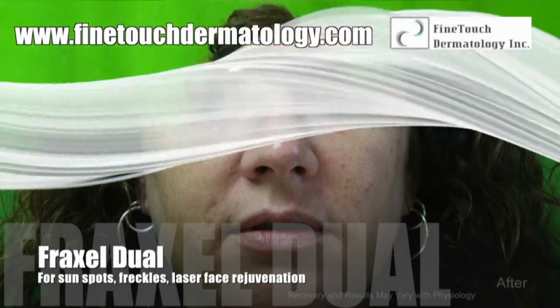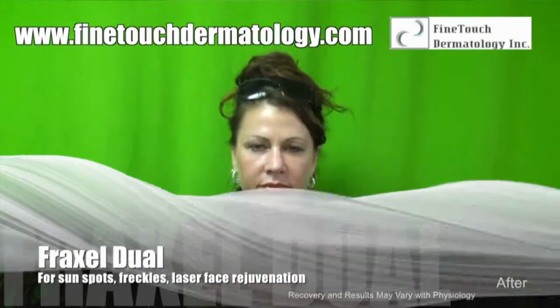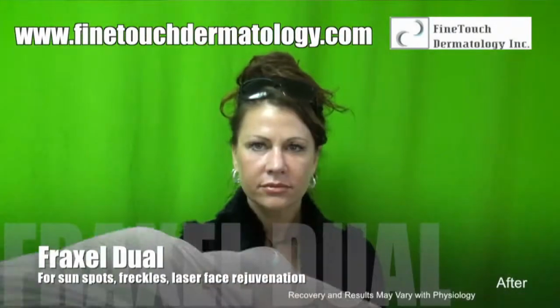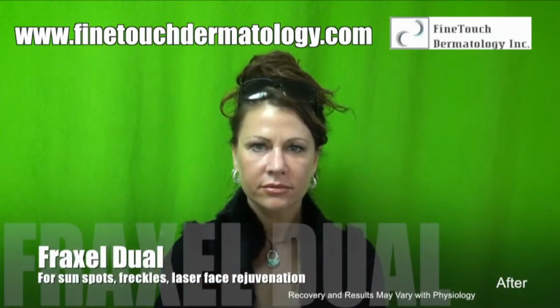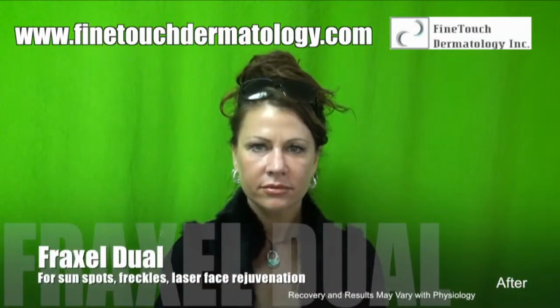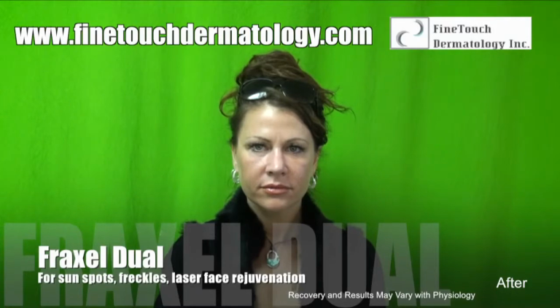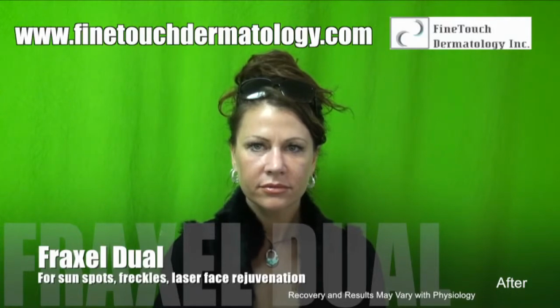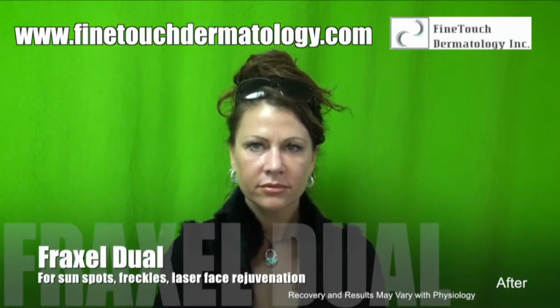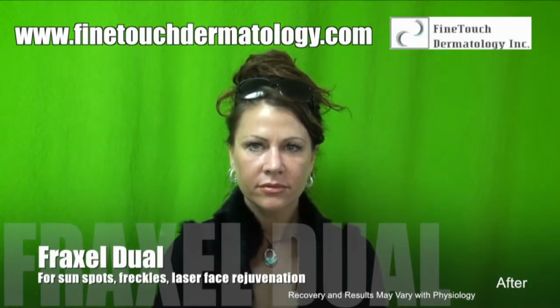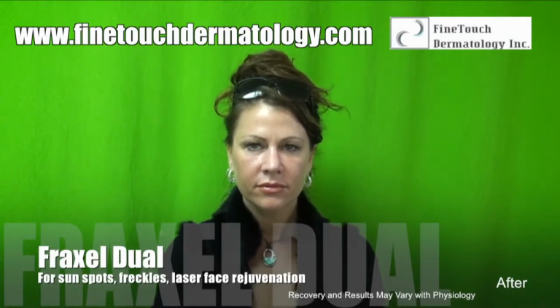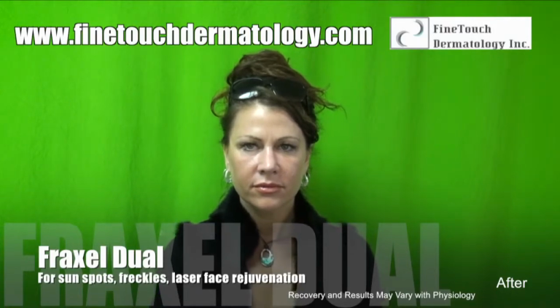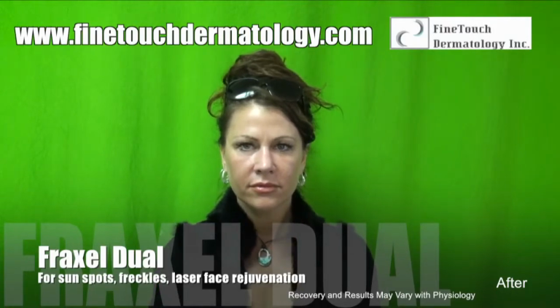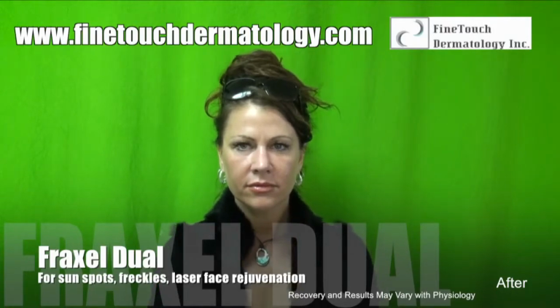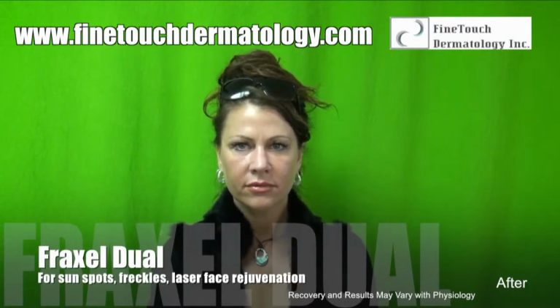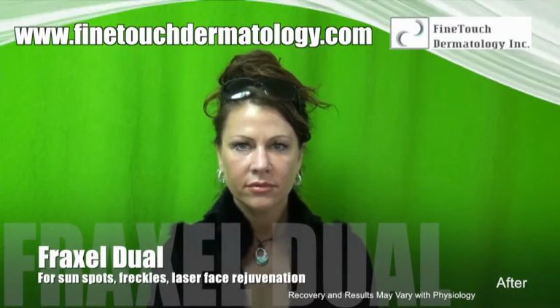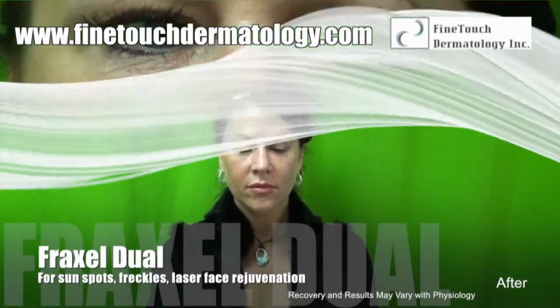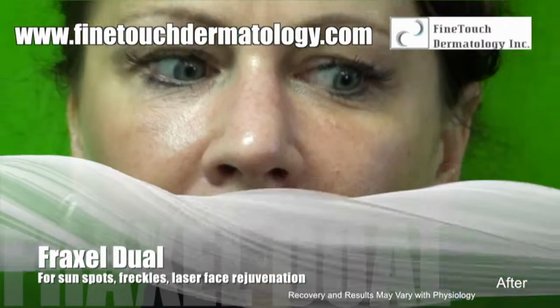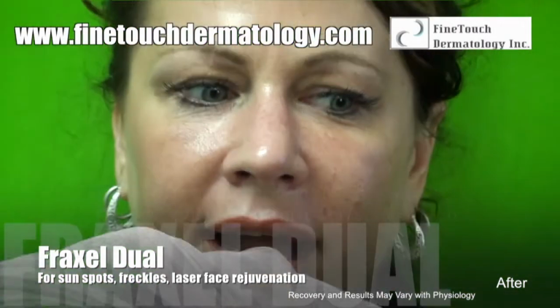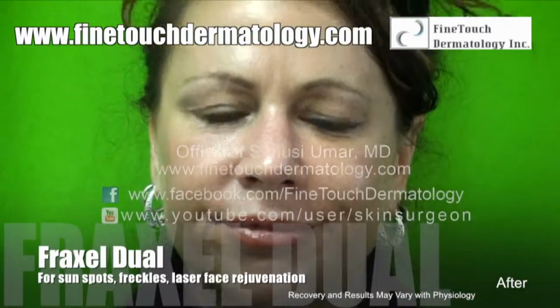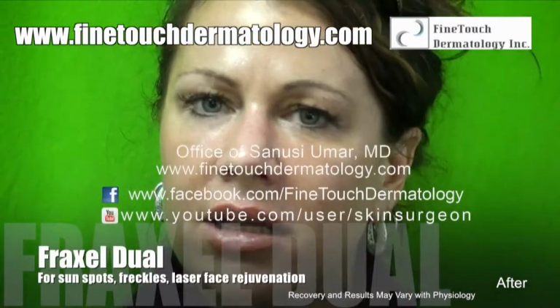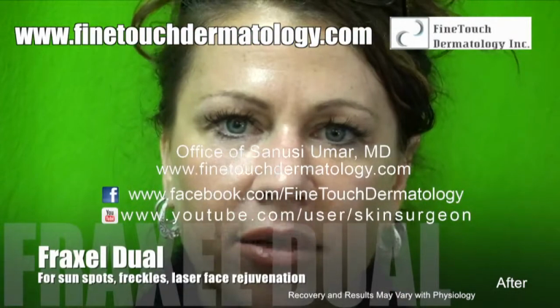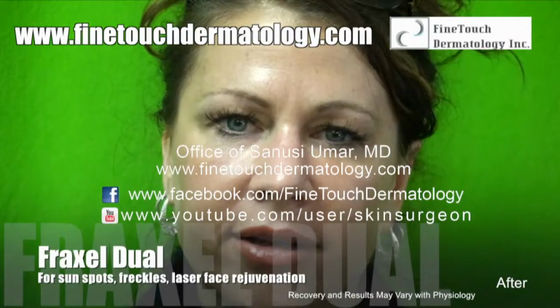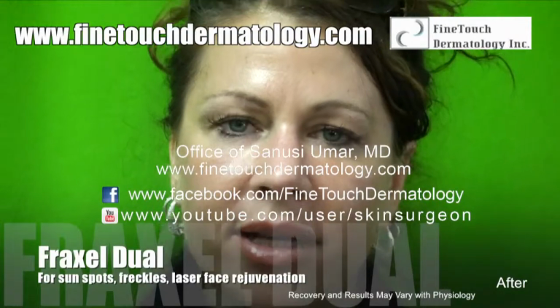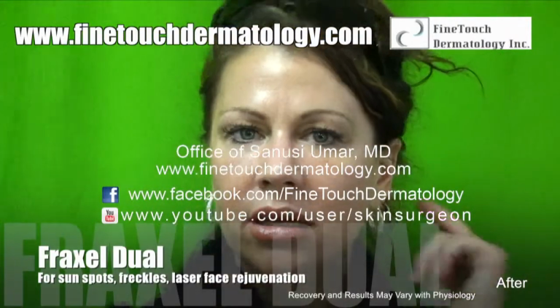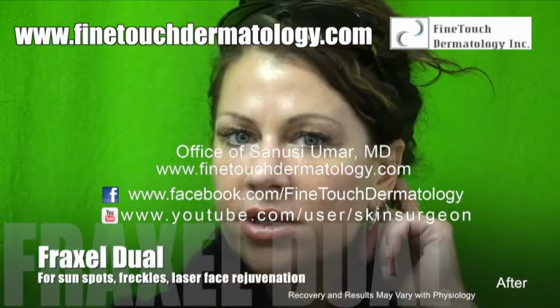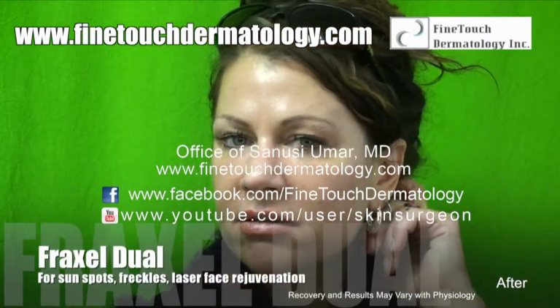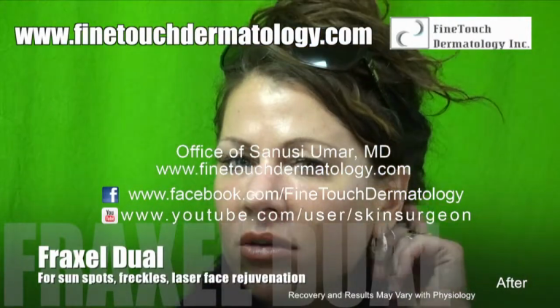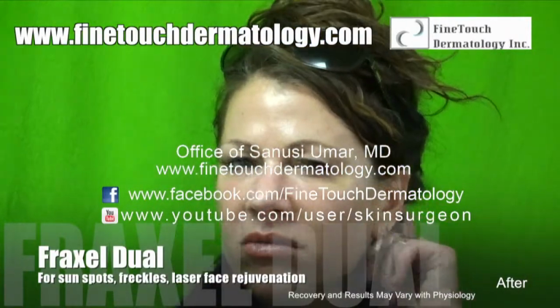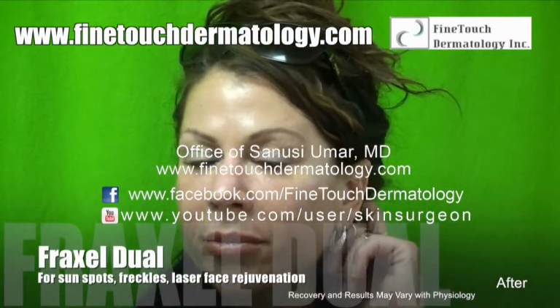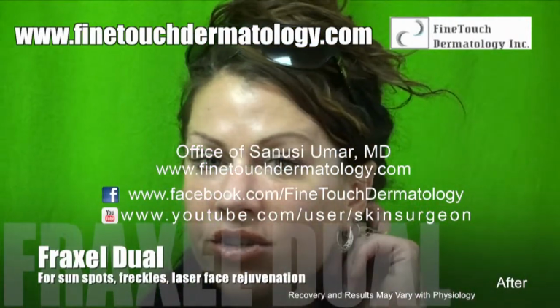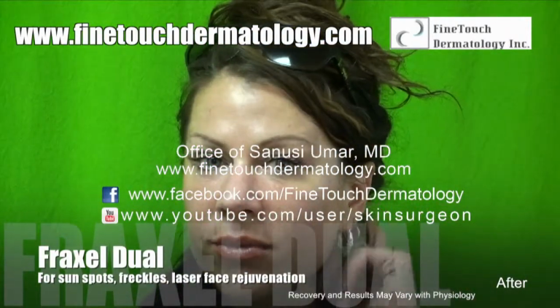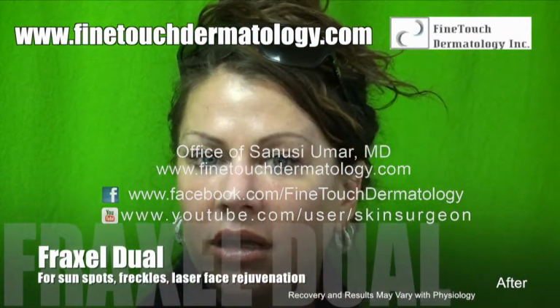What have you noticed in your skin since the Fraxel? I had tons of brown spots, color pigmentation from the sun.